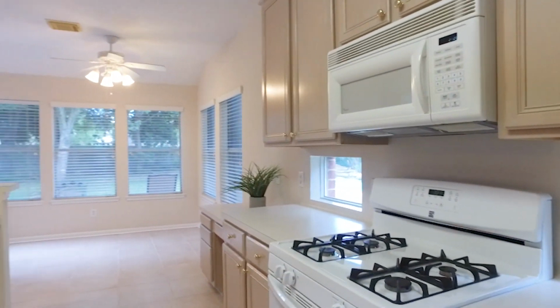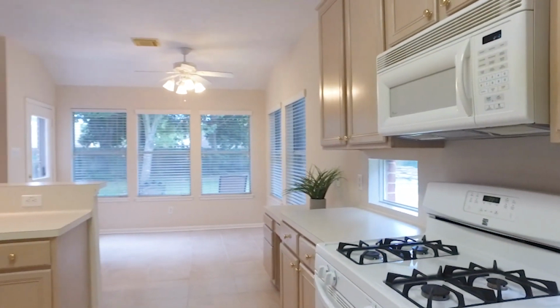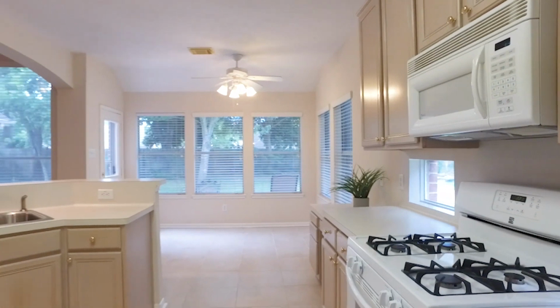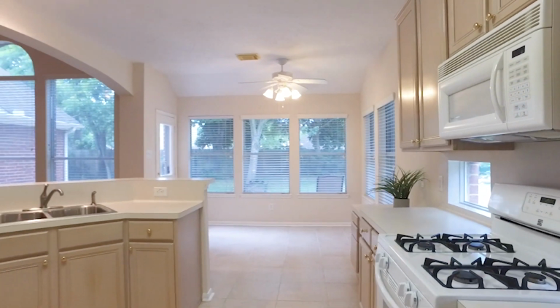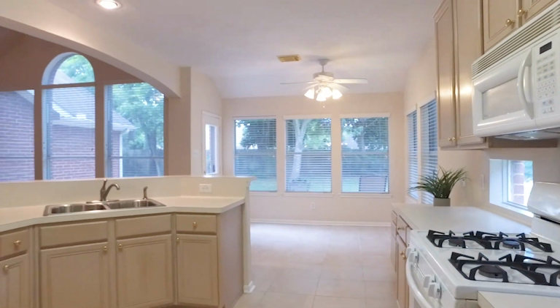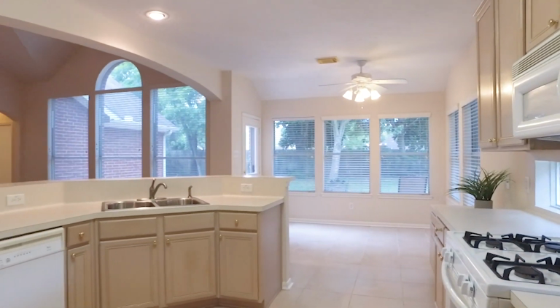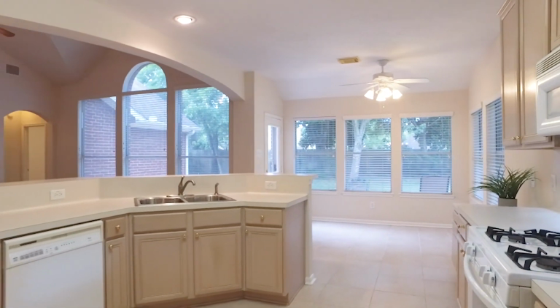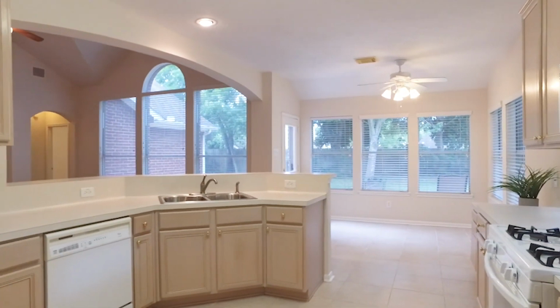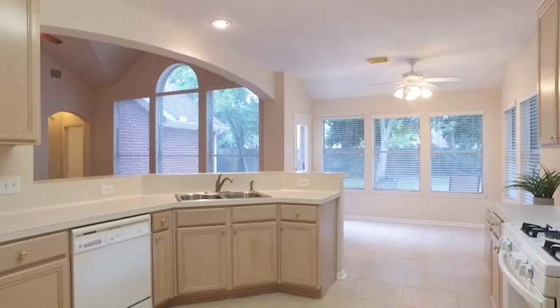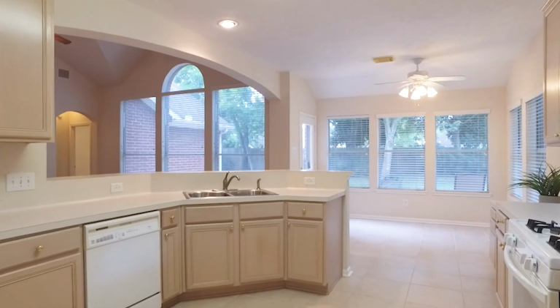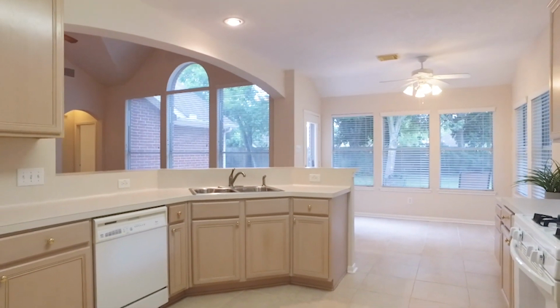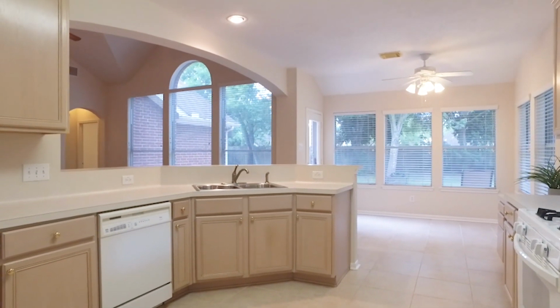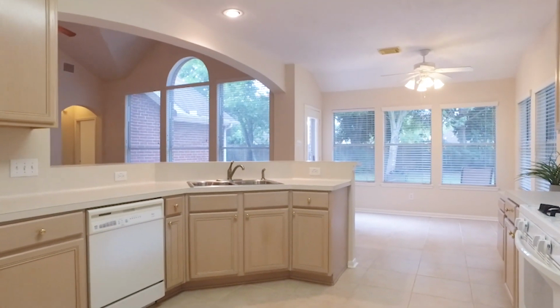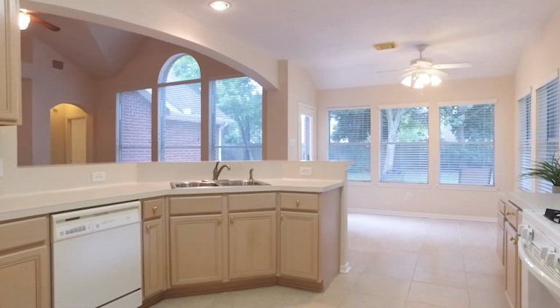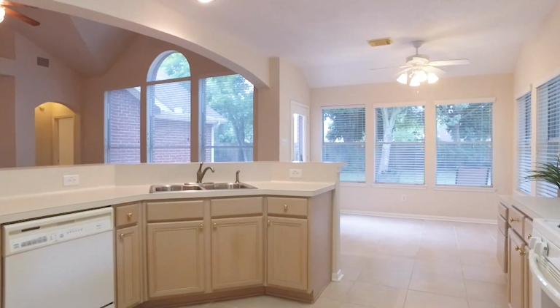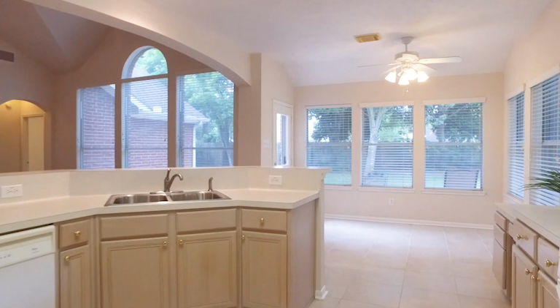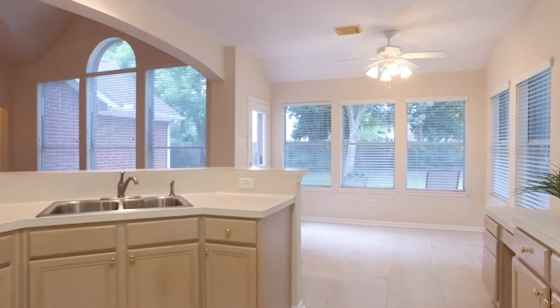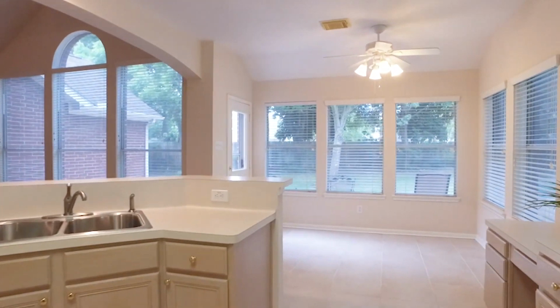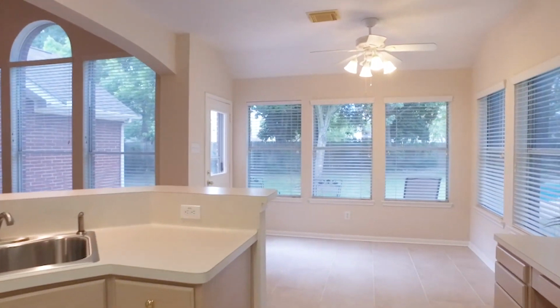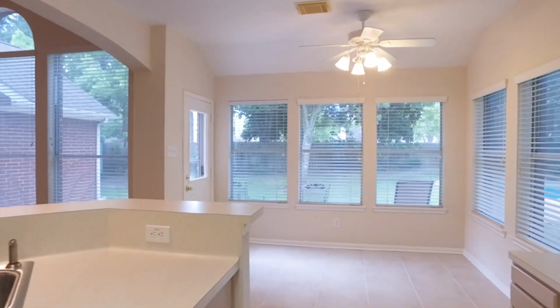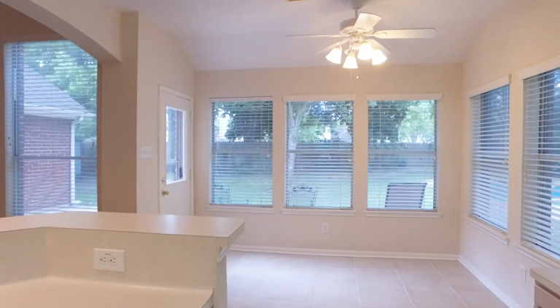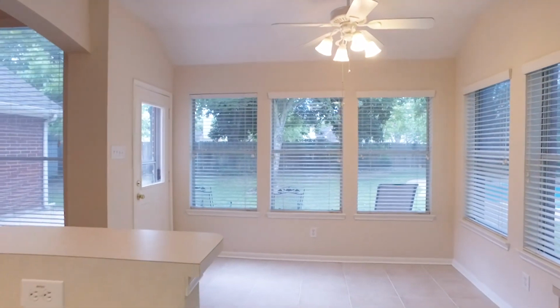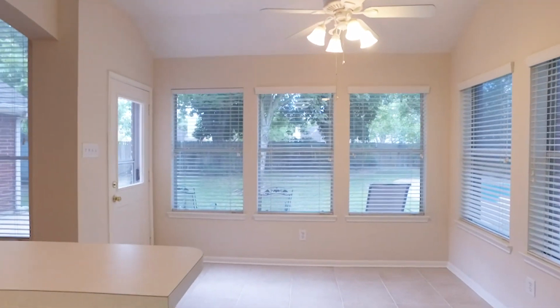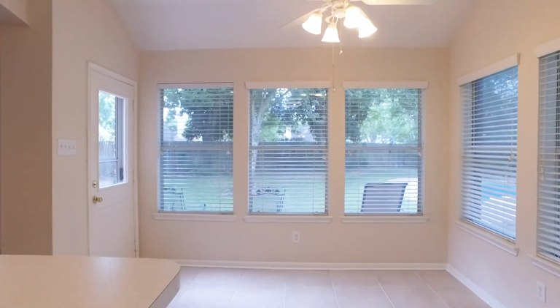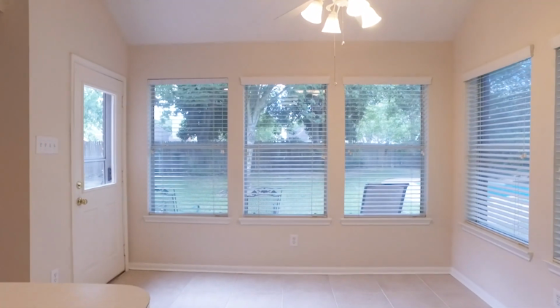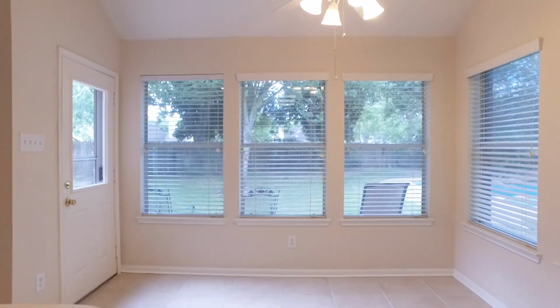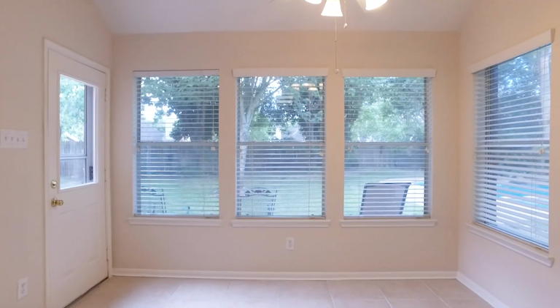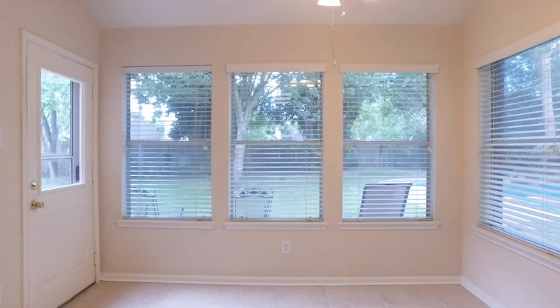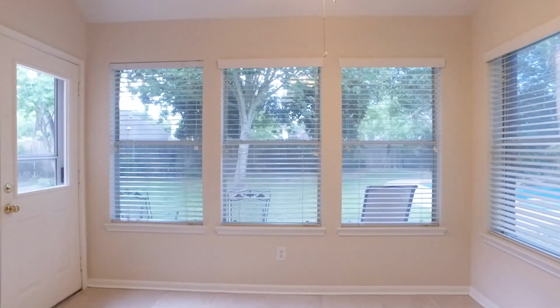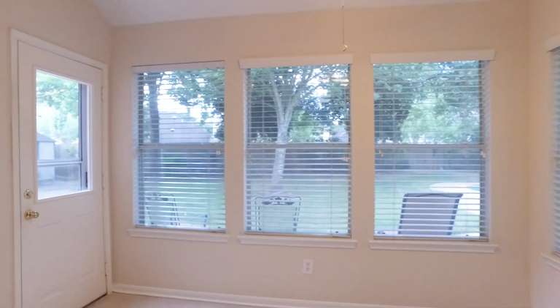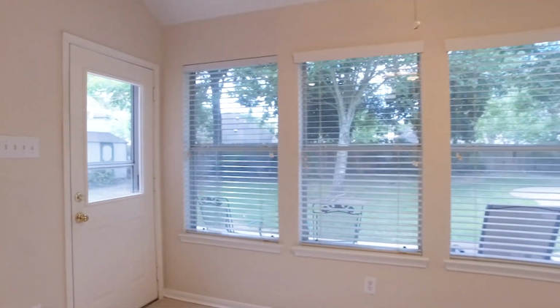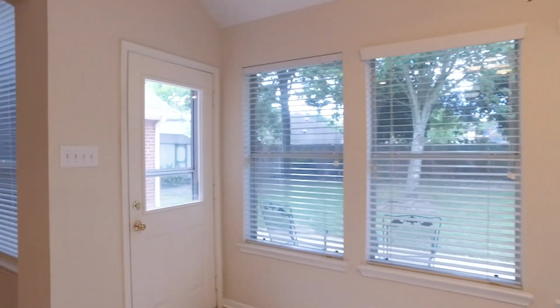All the natural light in this home is so inviting. You can see a huge, beautiful backyard. There's a storage shed and a big back patio with an in-ground pool.